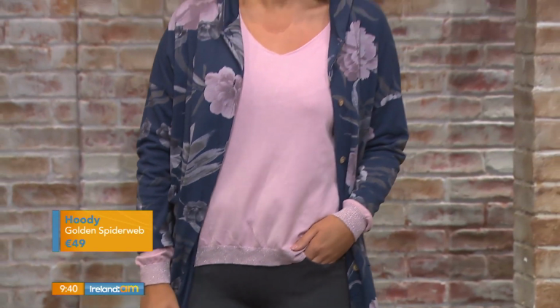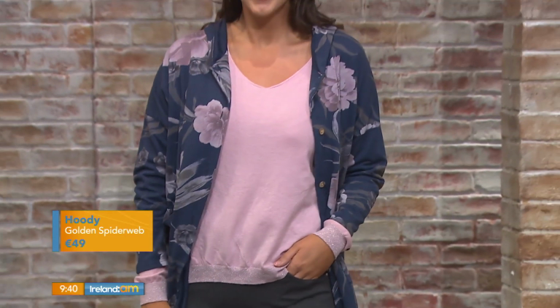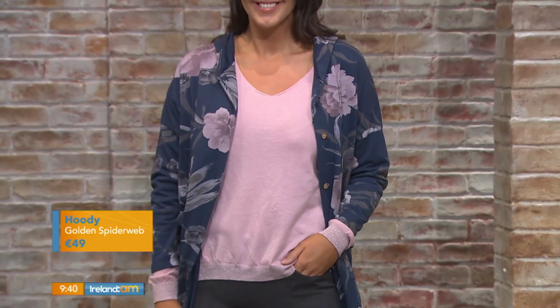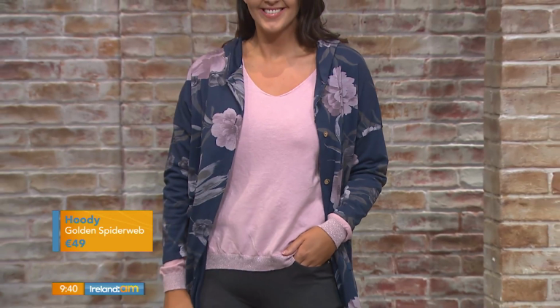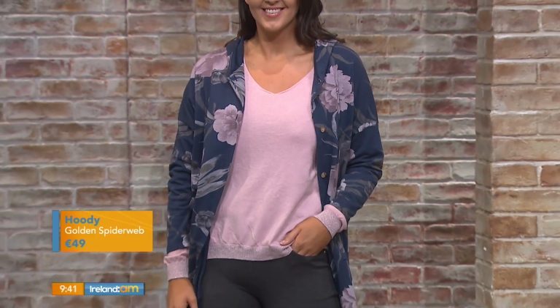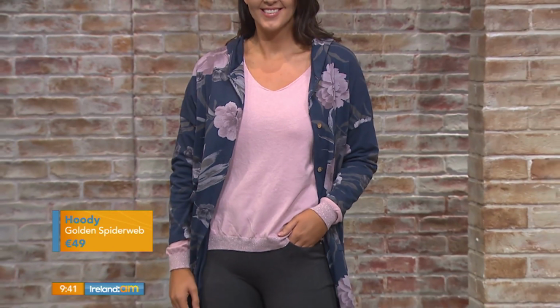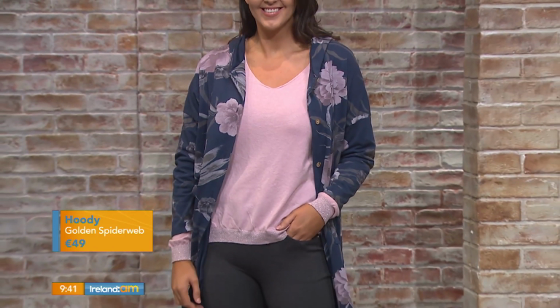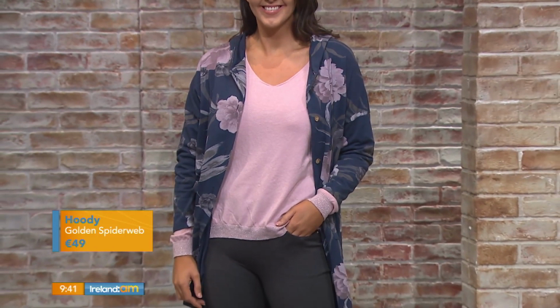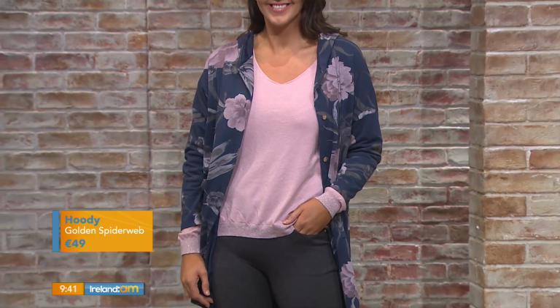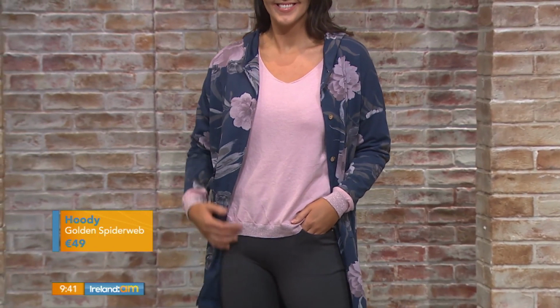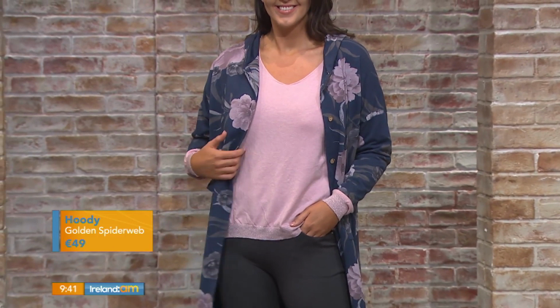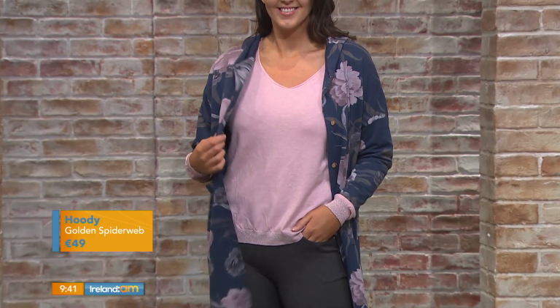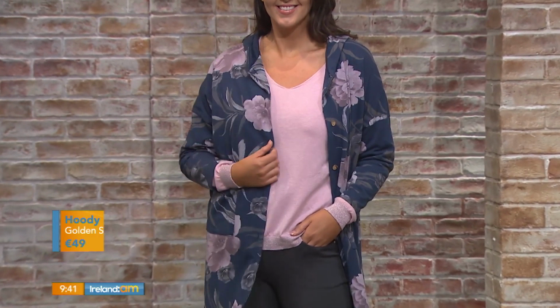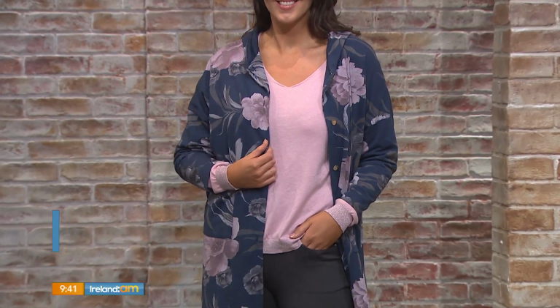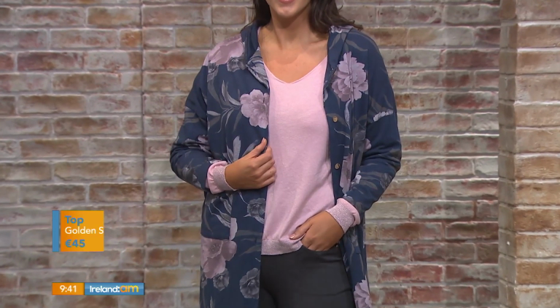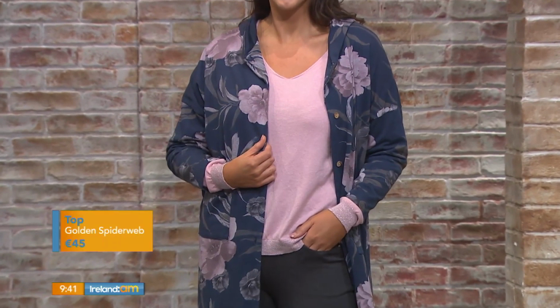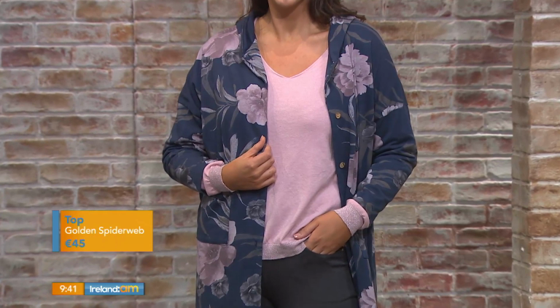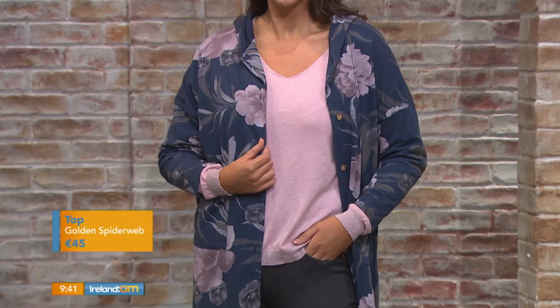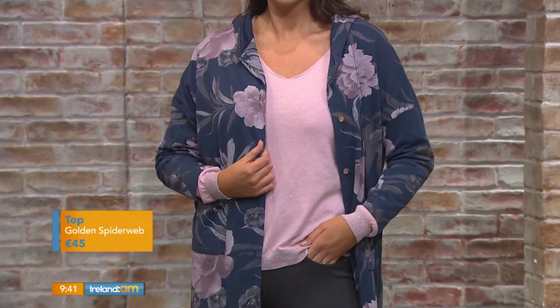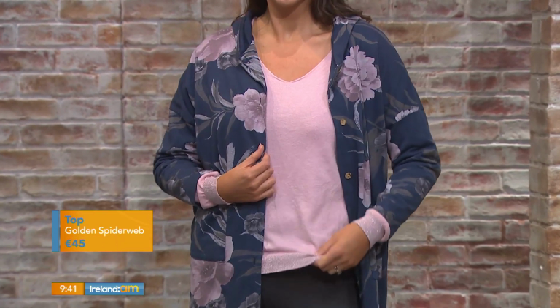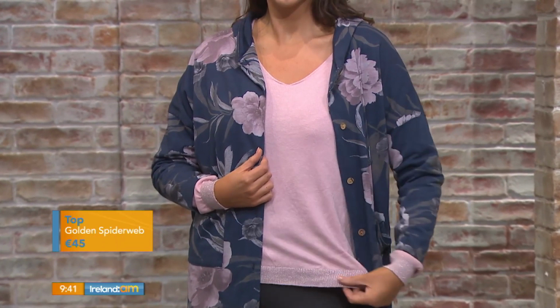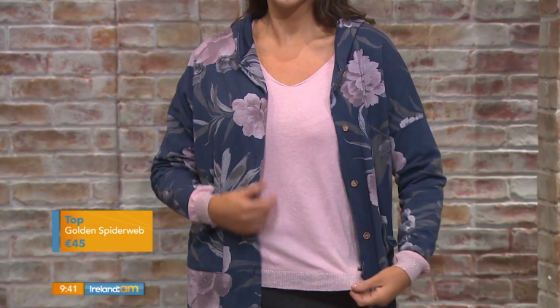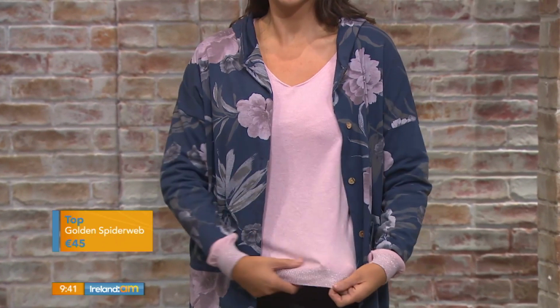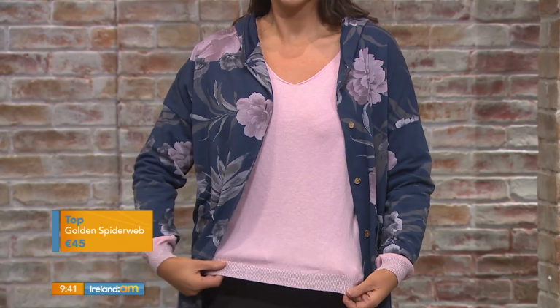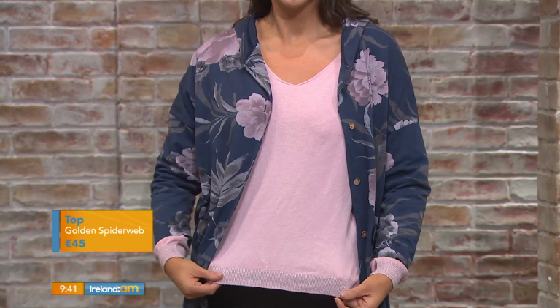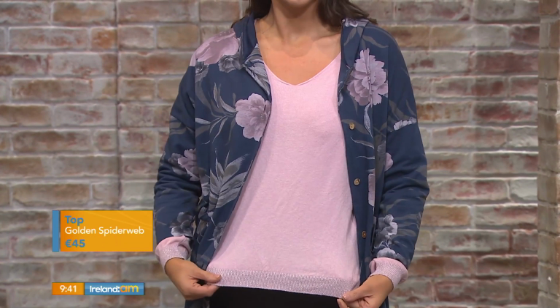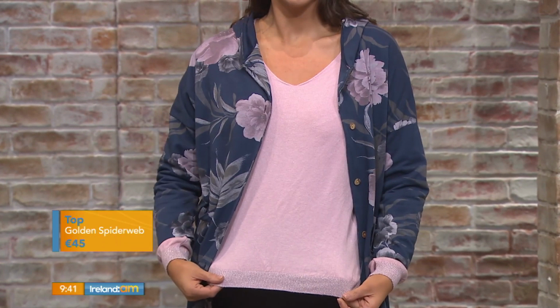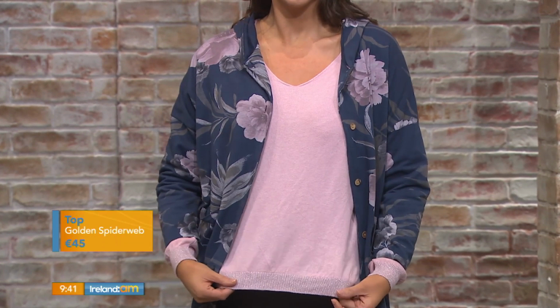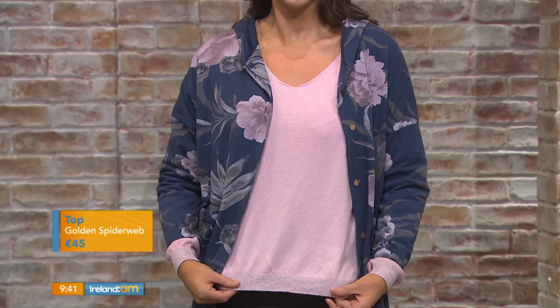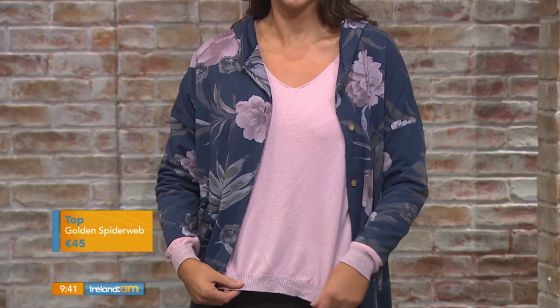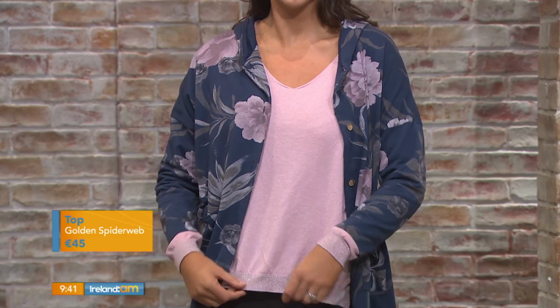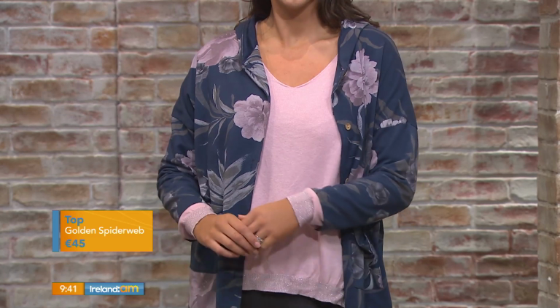It's a lovely piece with jeans — we've put it with these grey Anne trousers. And we have this great top here too. This is available in a range of colours, it's a lovely soft V-neck top, and you can see the little glitter detail.